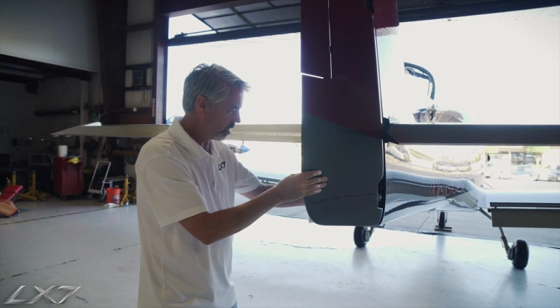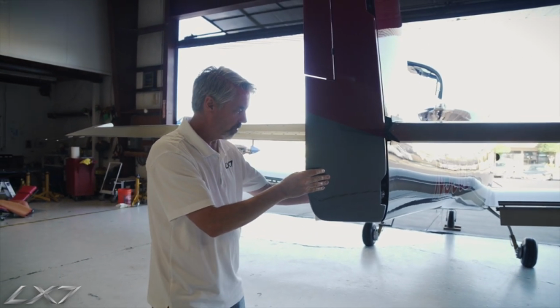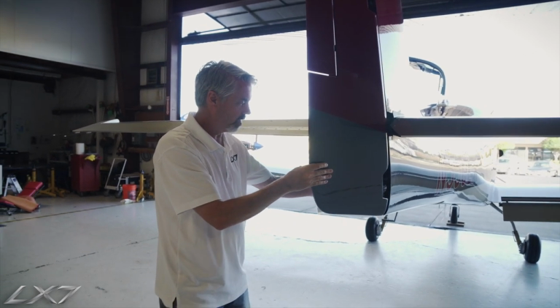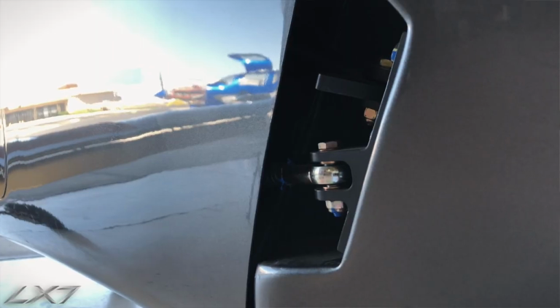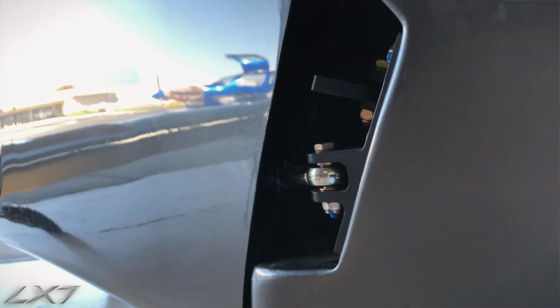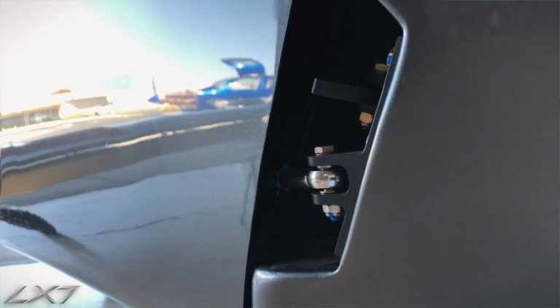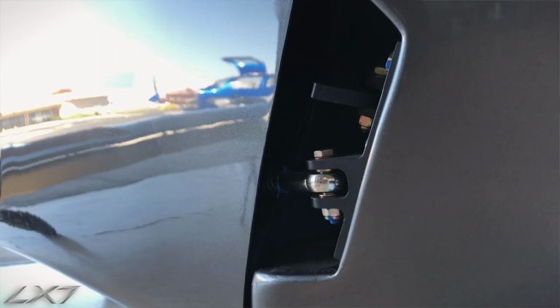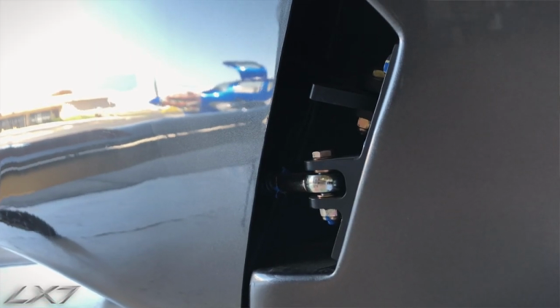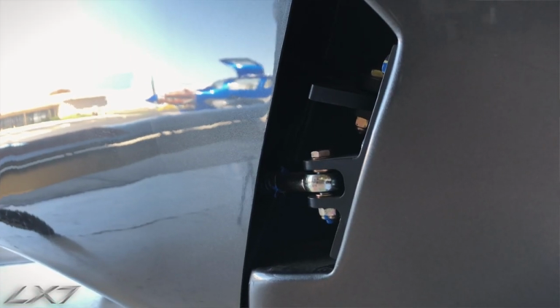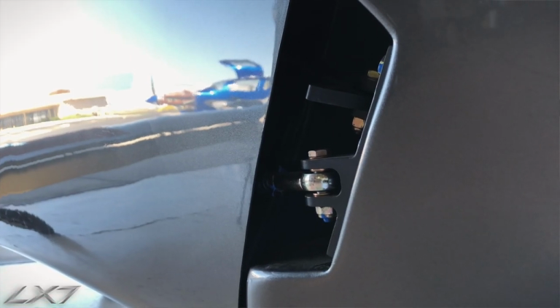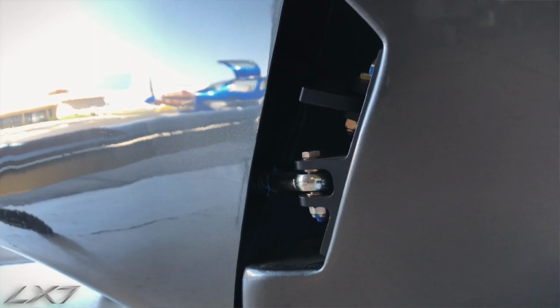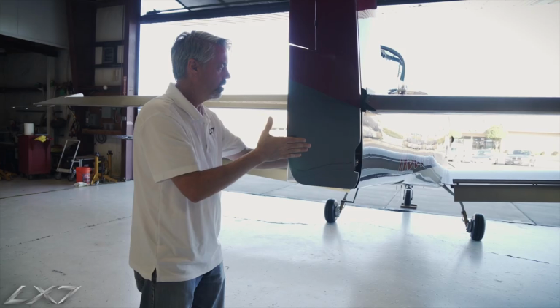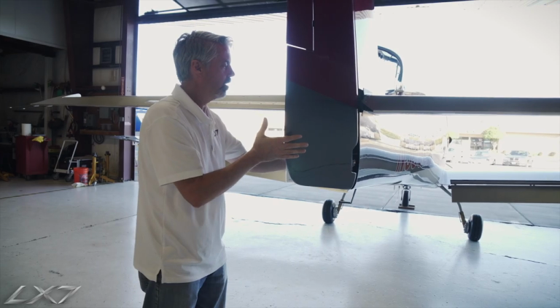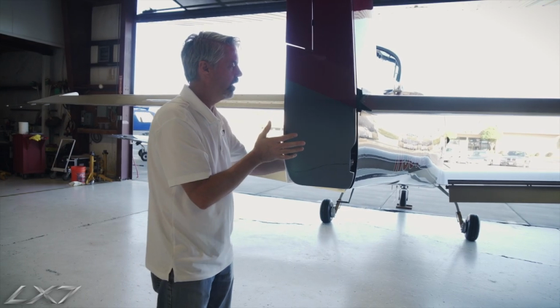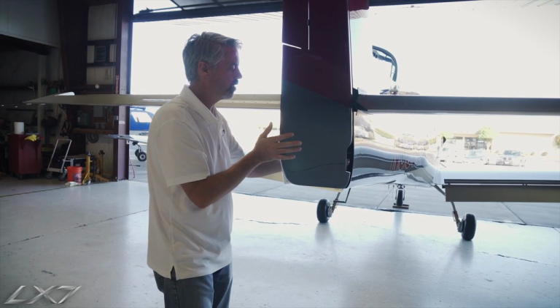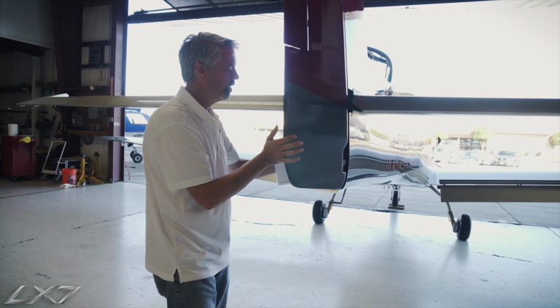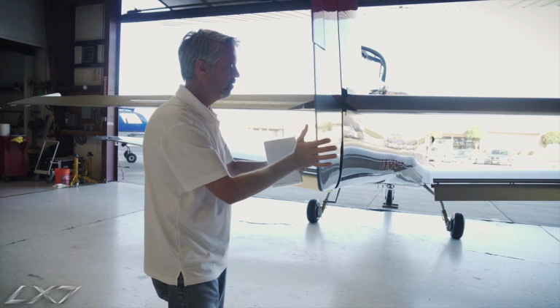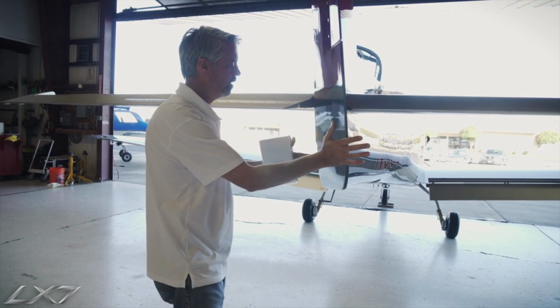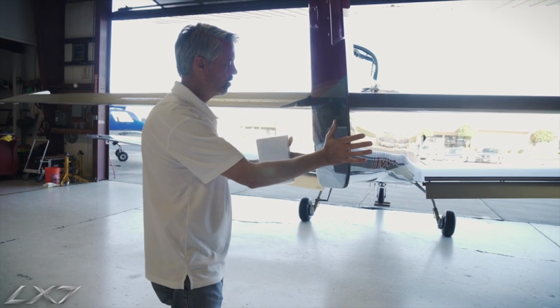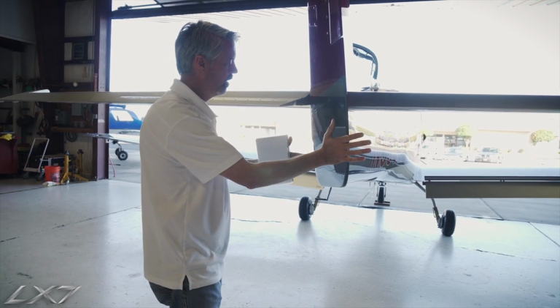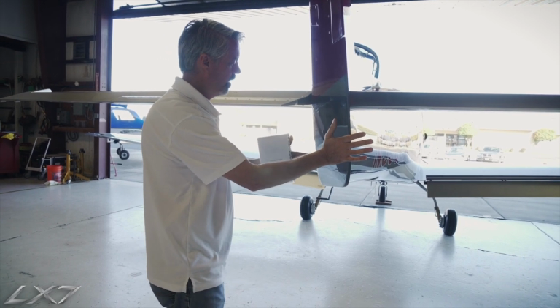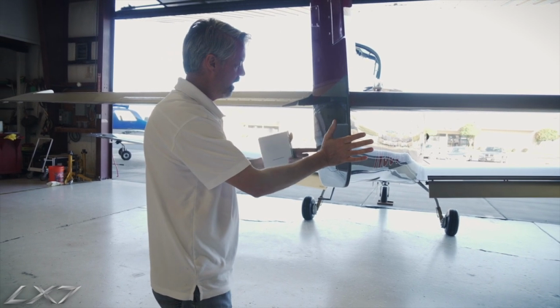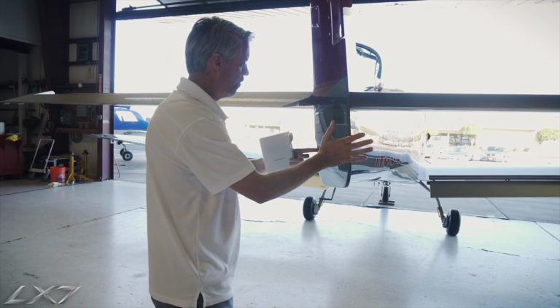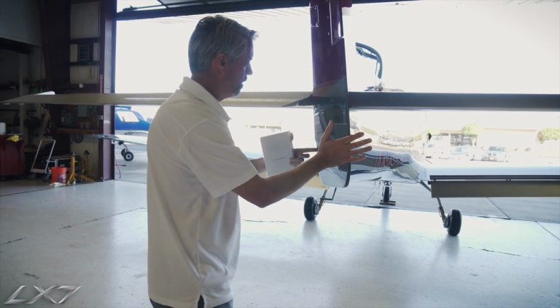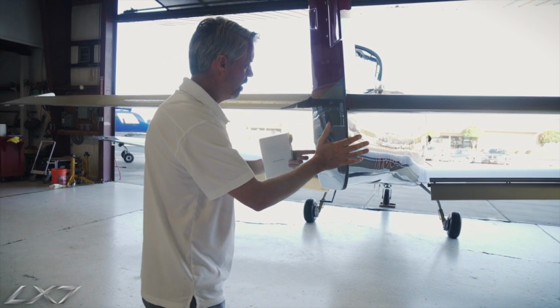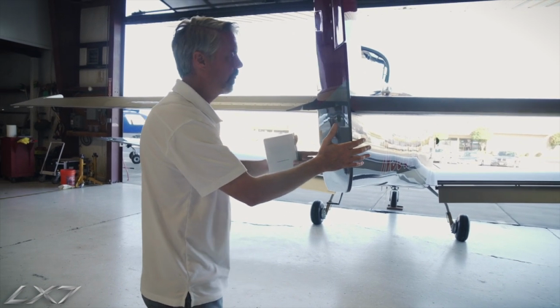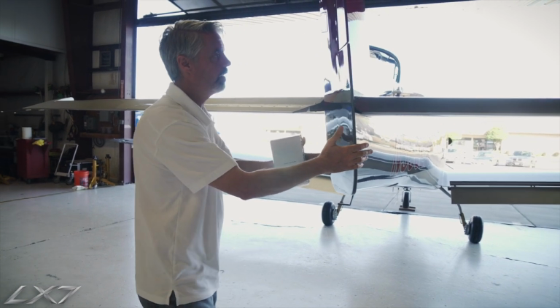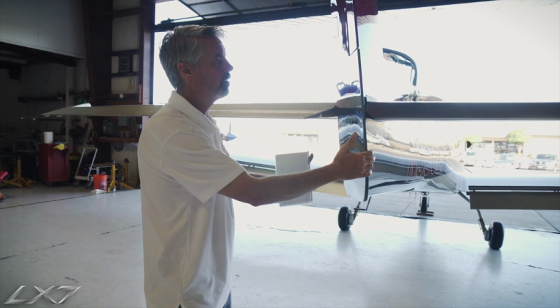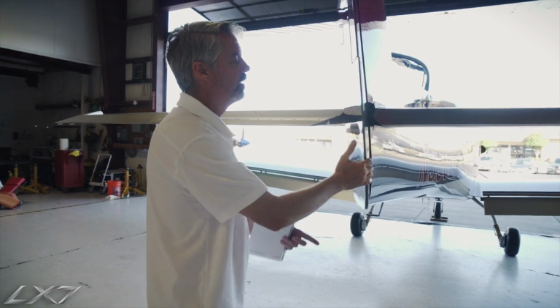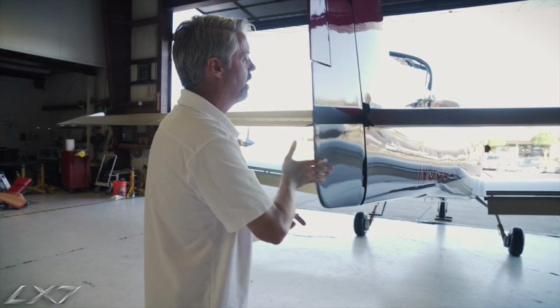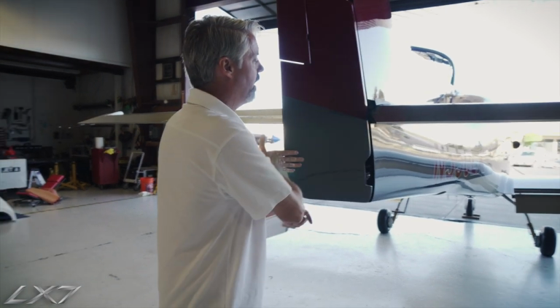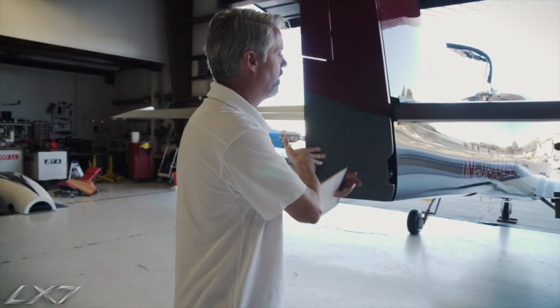The rudder stops are built into the lower rudder hinge, so we can verify that it hits the hinge at one extreme, then move it over to the other extreme and verify that it is there as well.